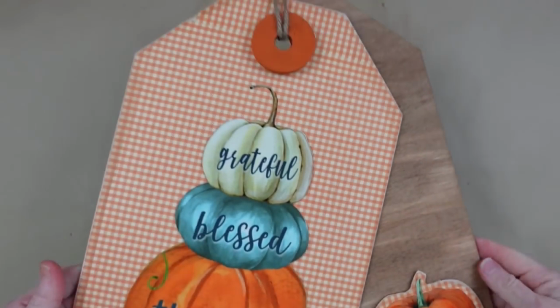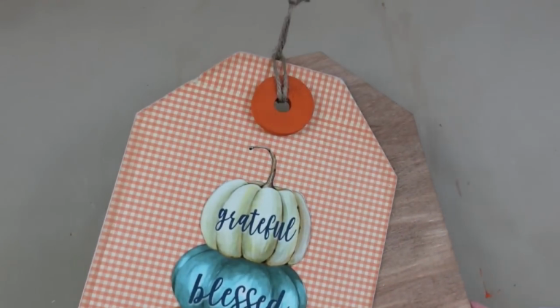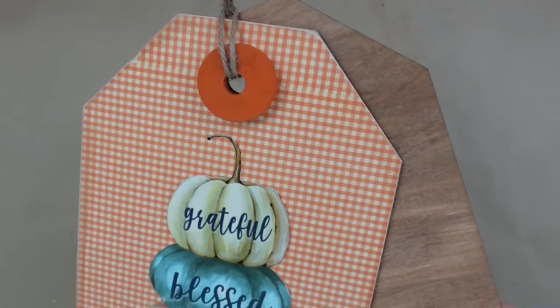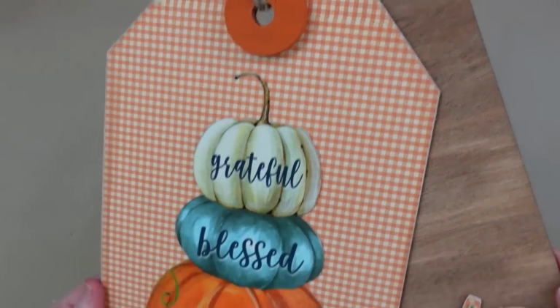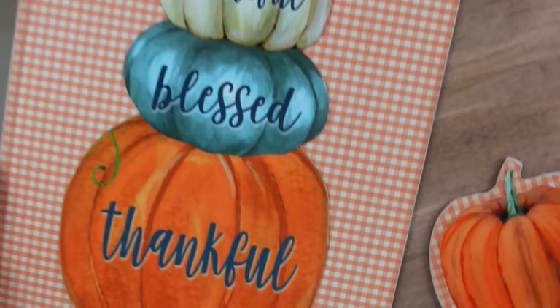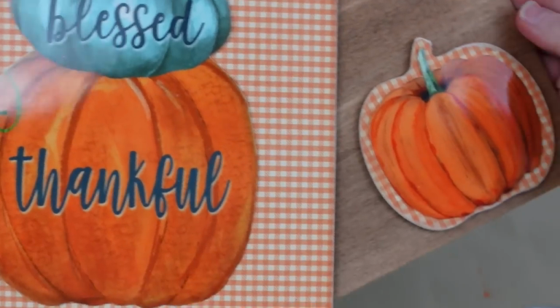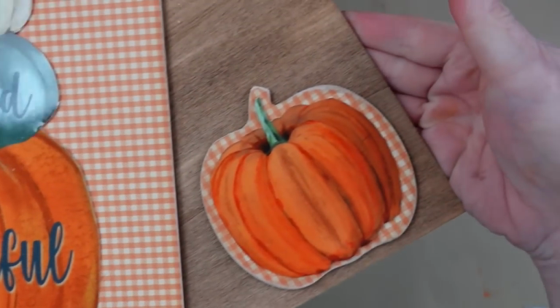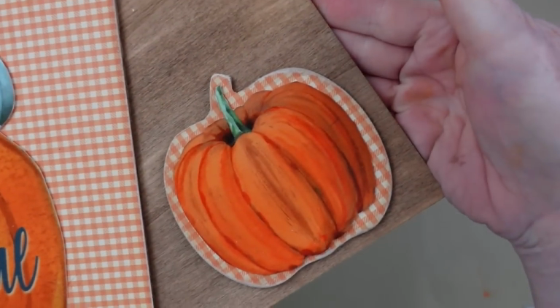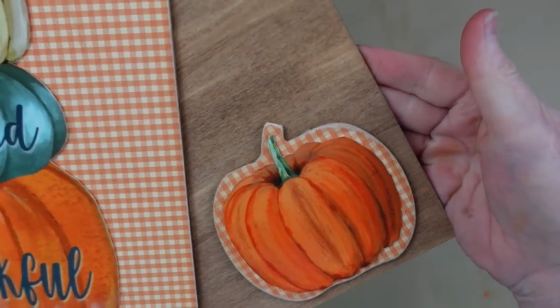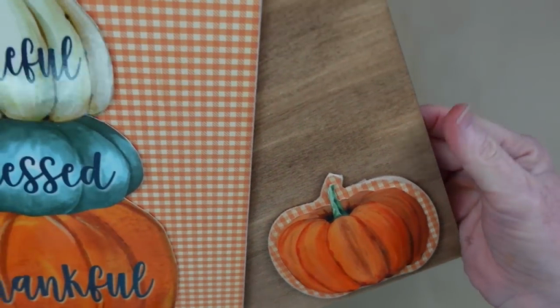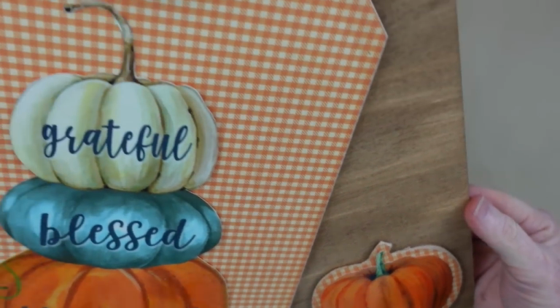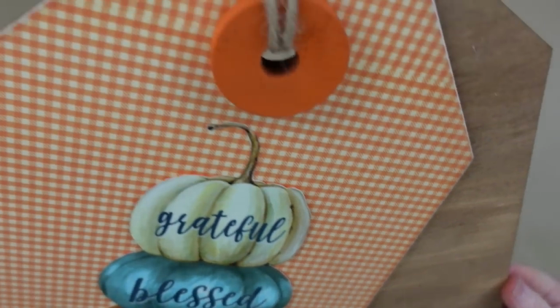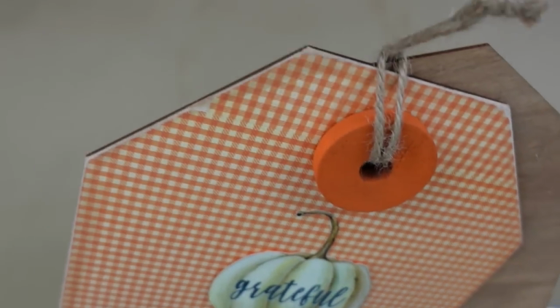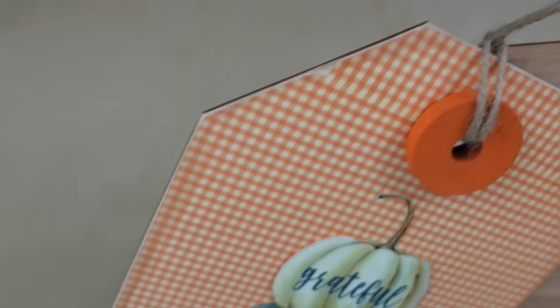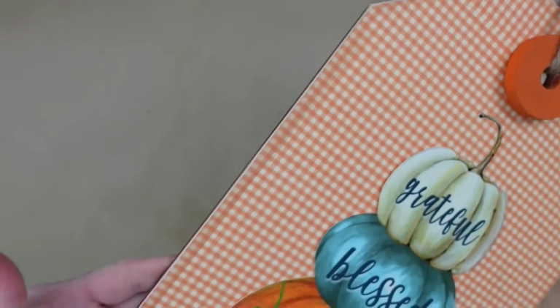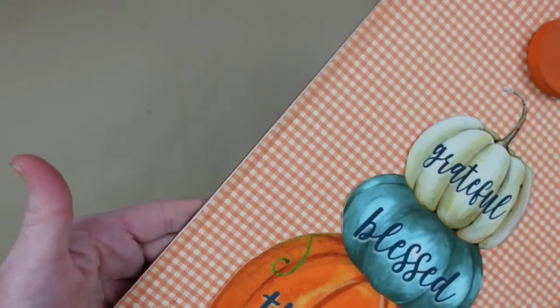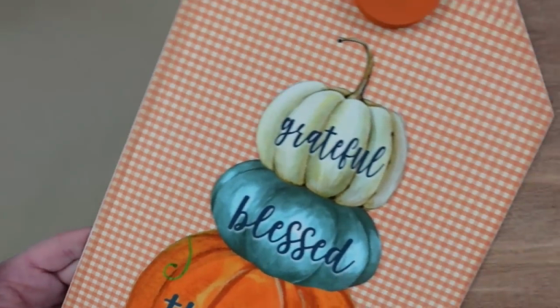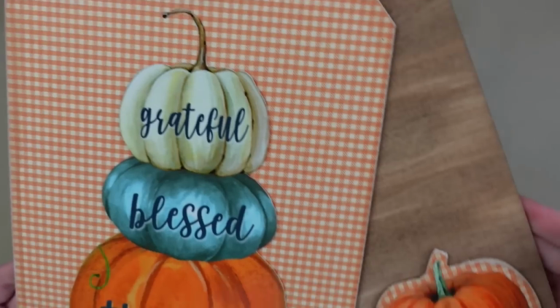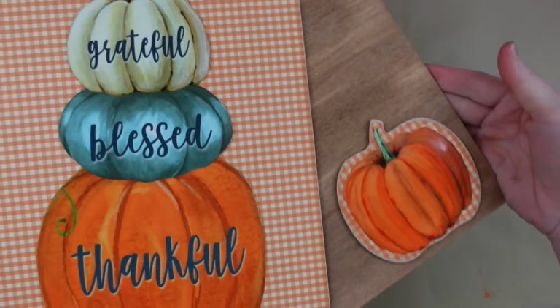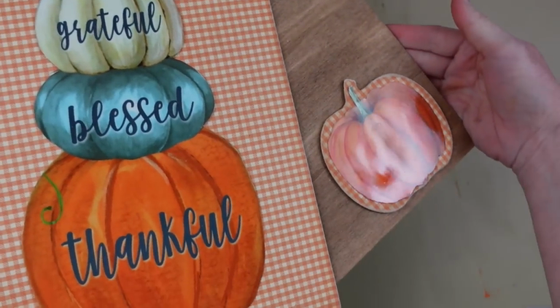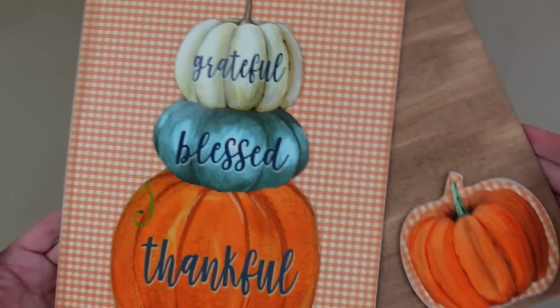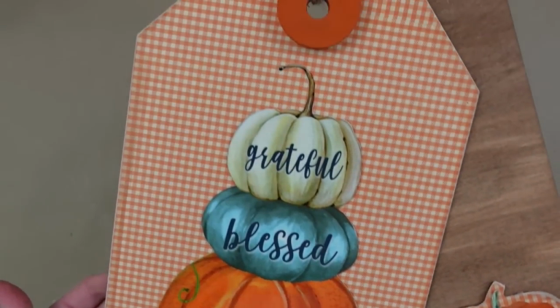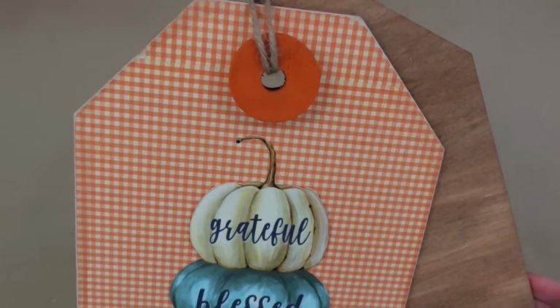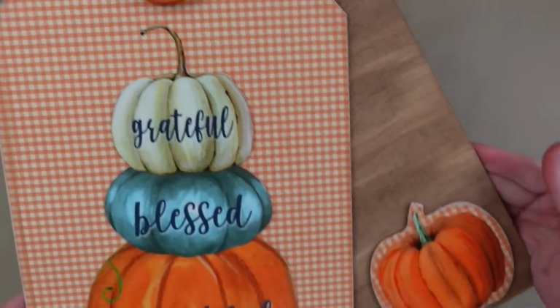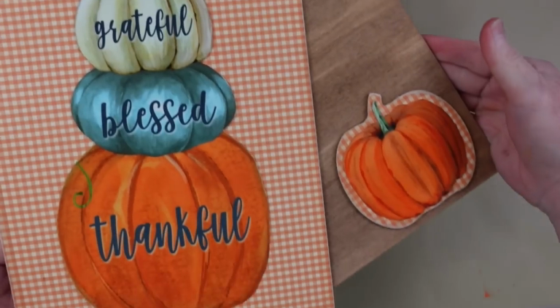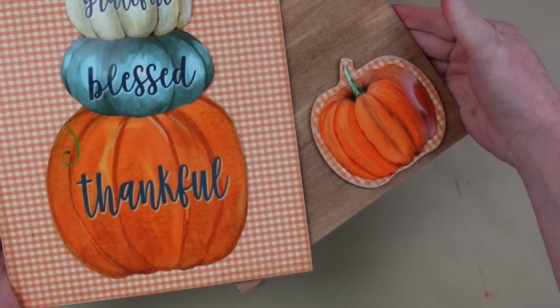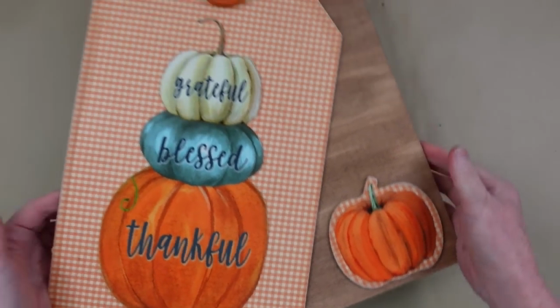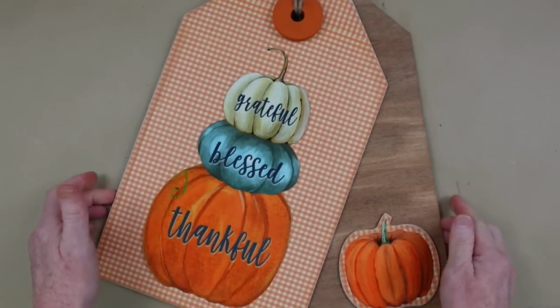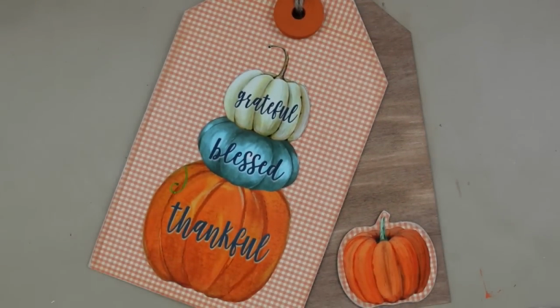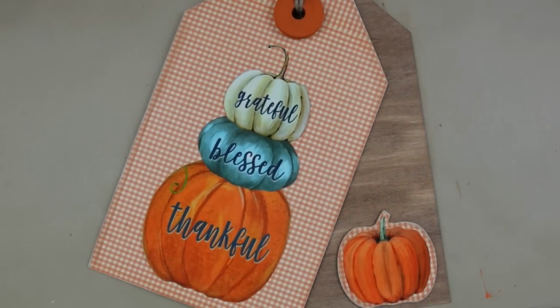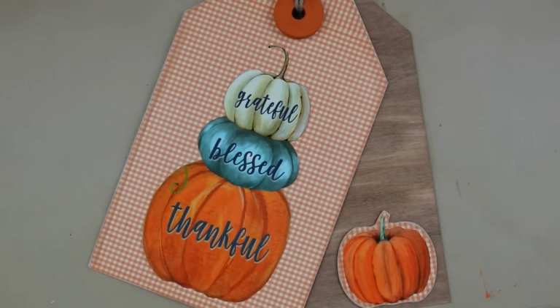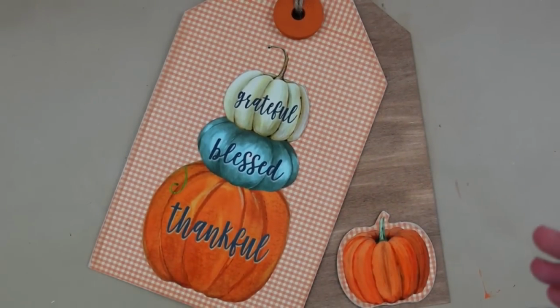And this is how this project is going to look — such a simple tag project, such a really pretty door hanger, or you could put it on your wall or wherever you wanted. Just a really nice rustic piece.